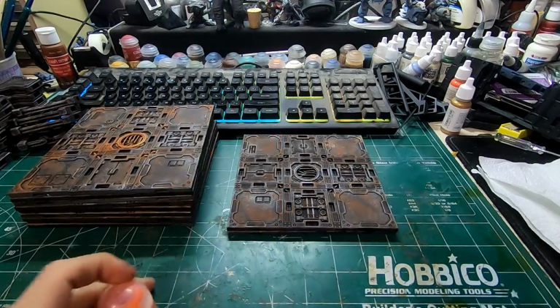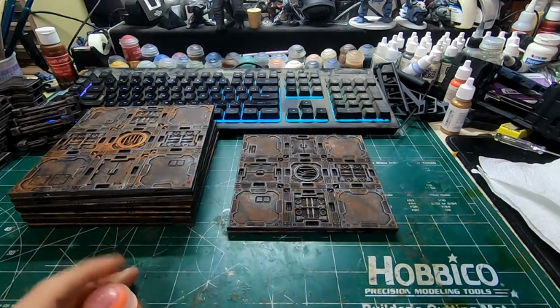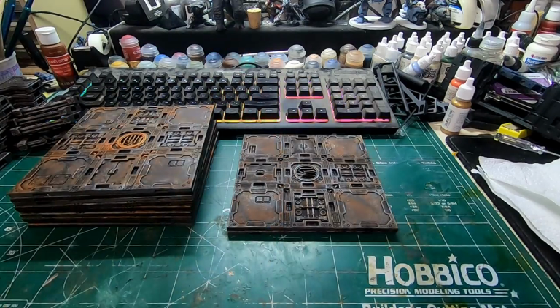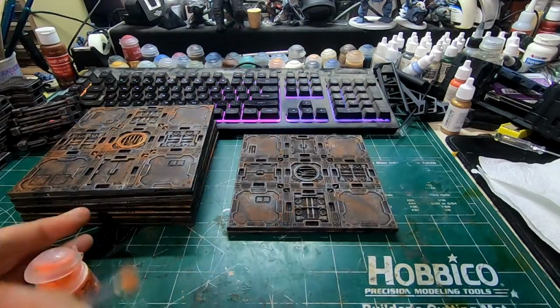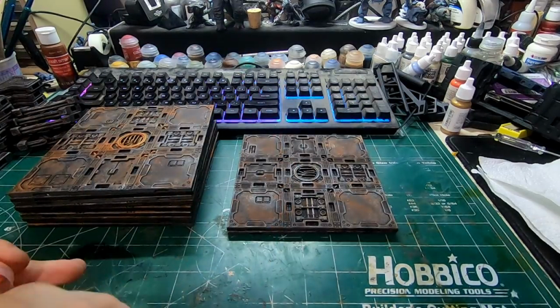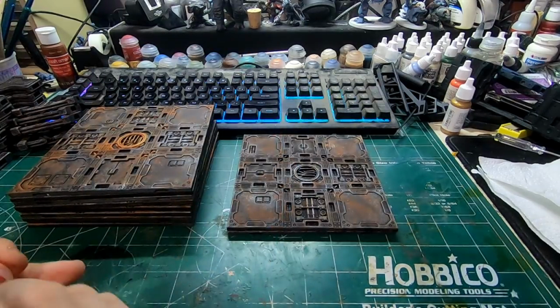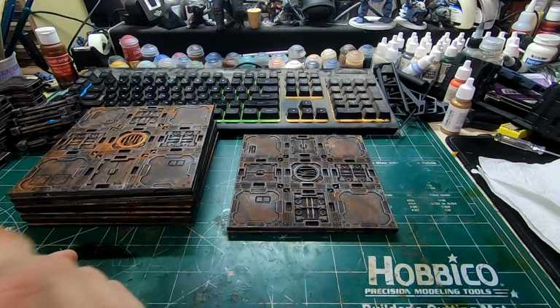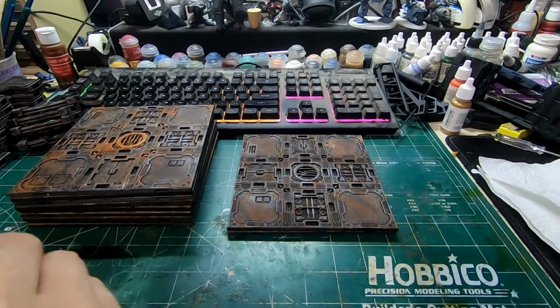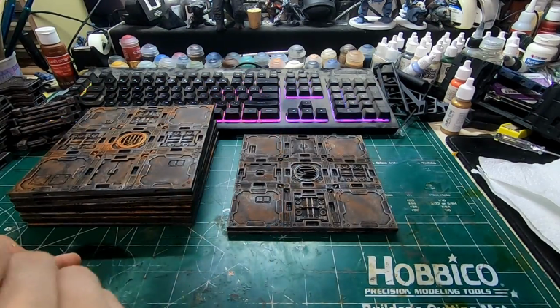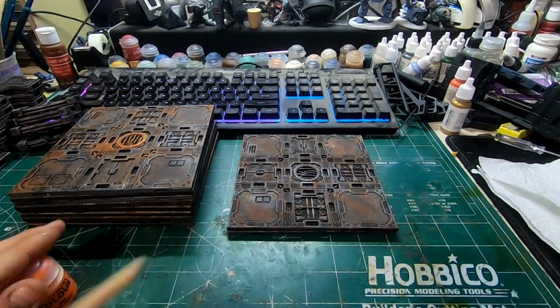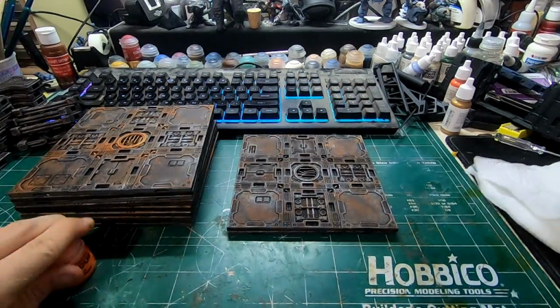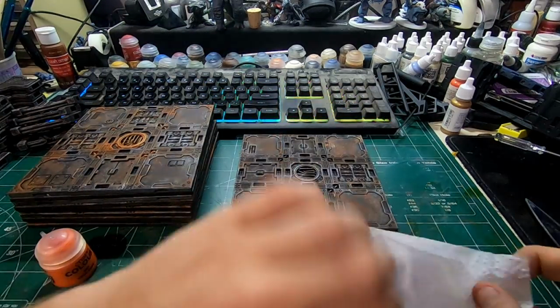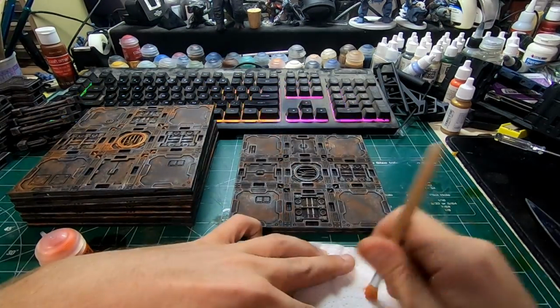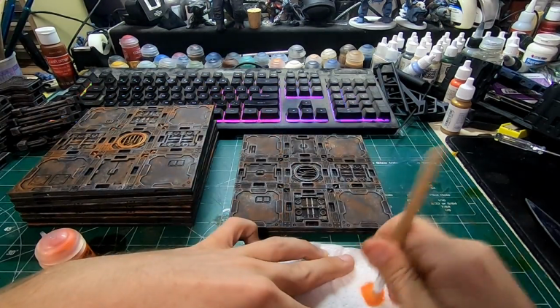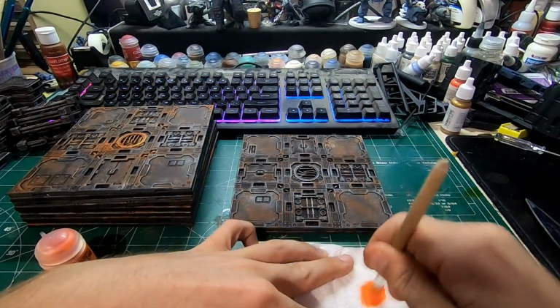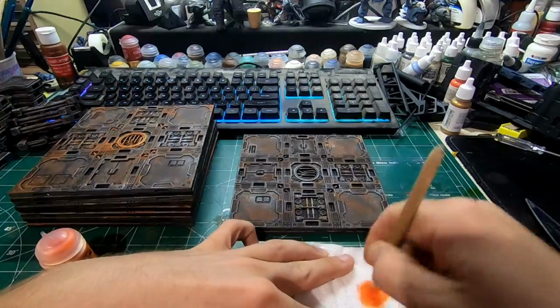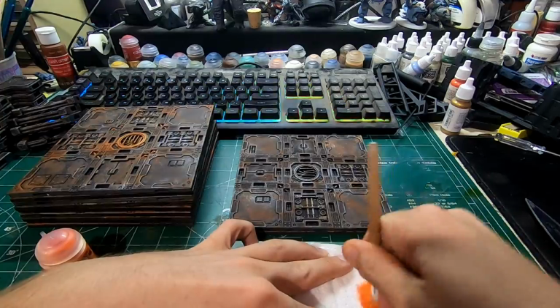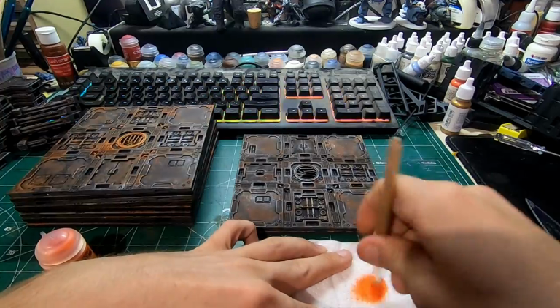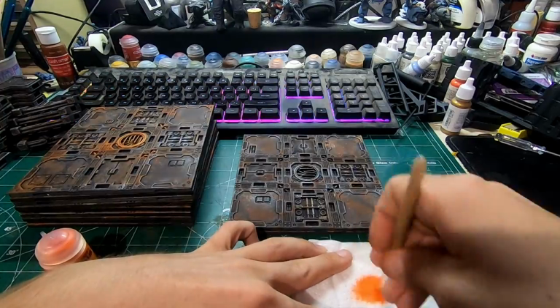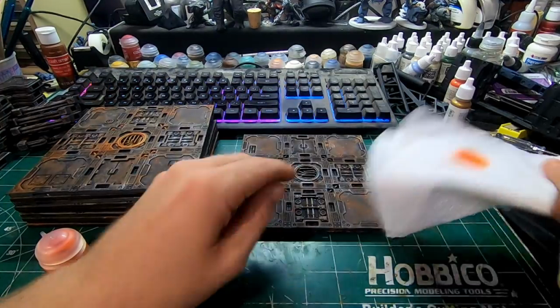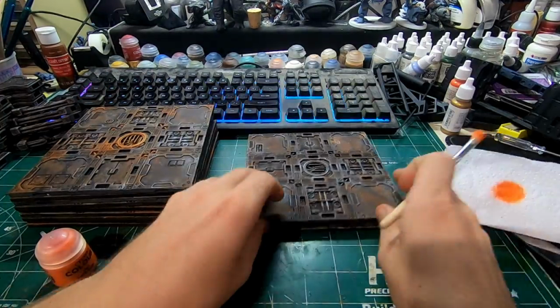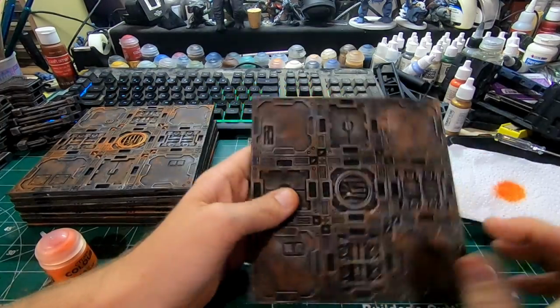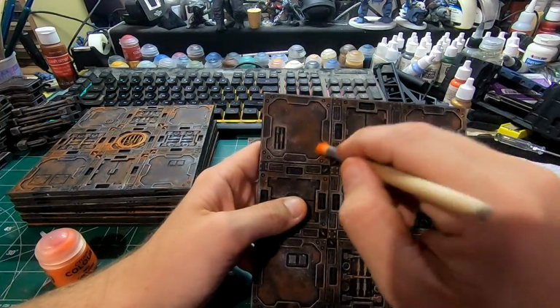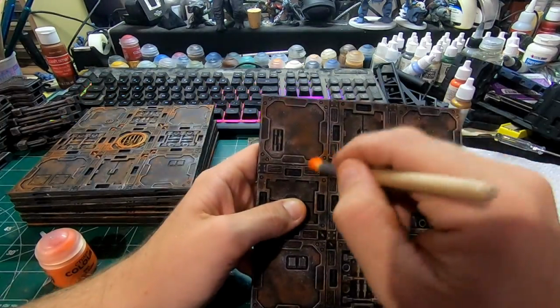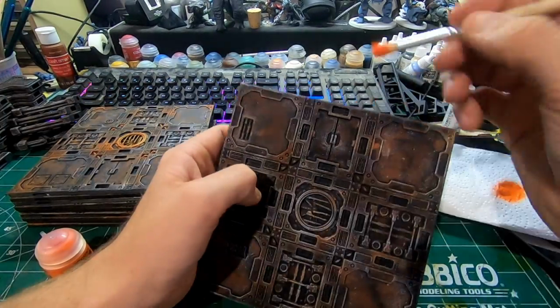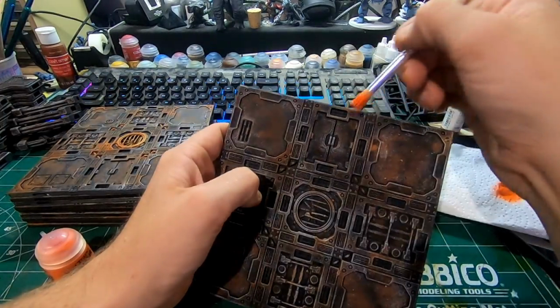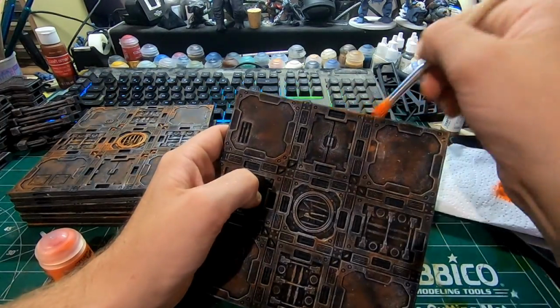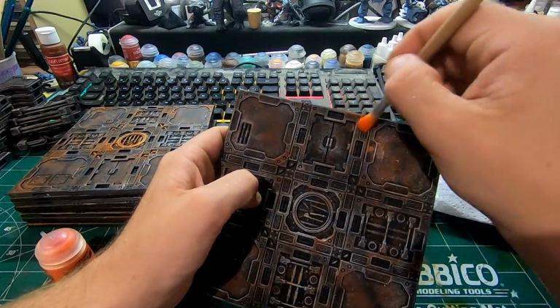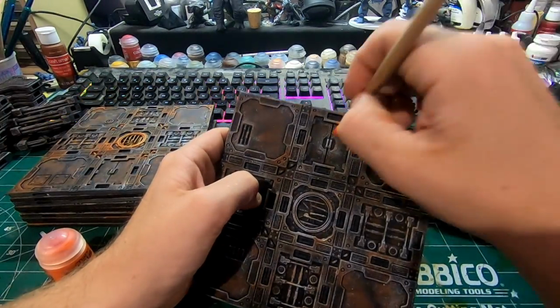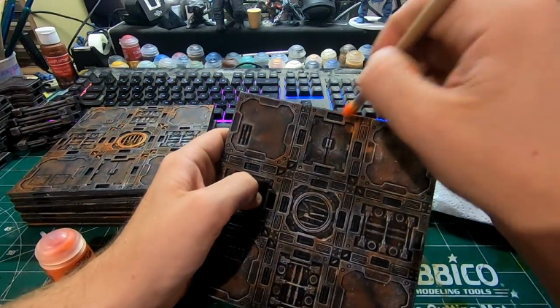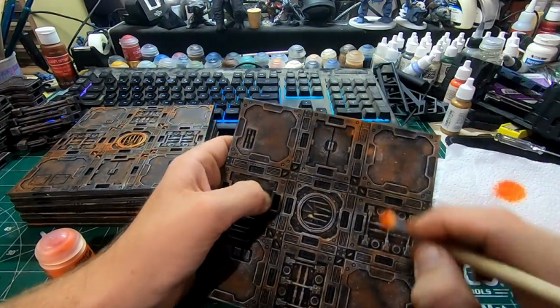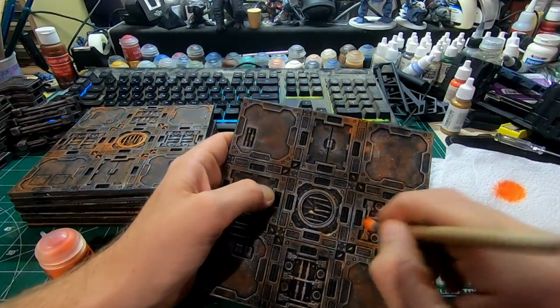Then what I'll do is come through with the riser rust and just kind of pick out some of the edges, make those a little bit more rusty looking, a little bit more orange to them.